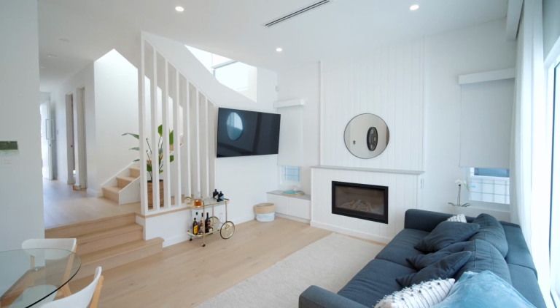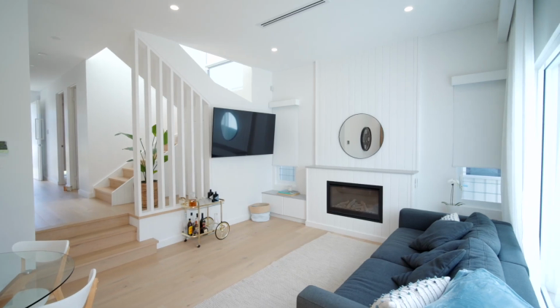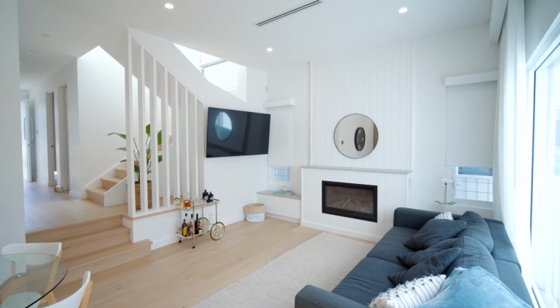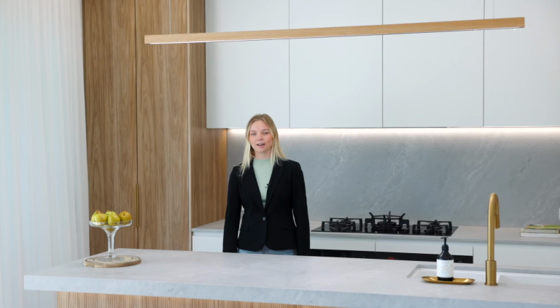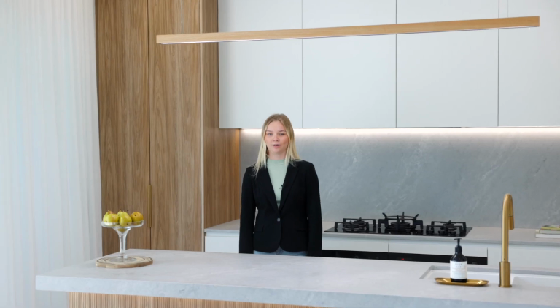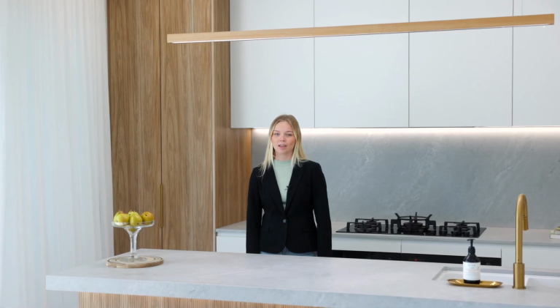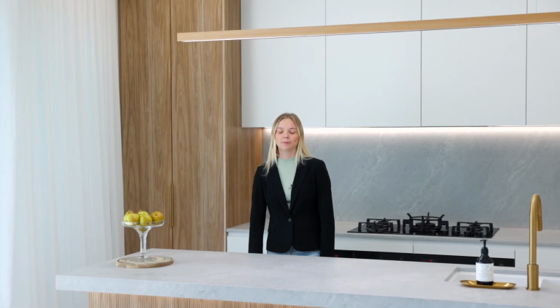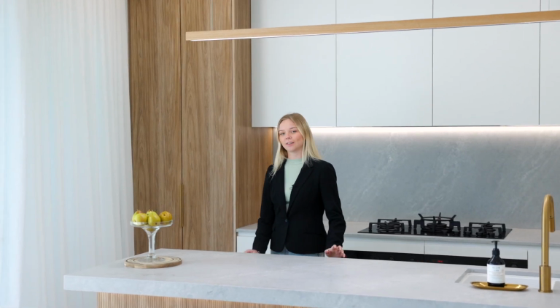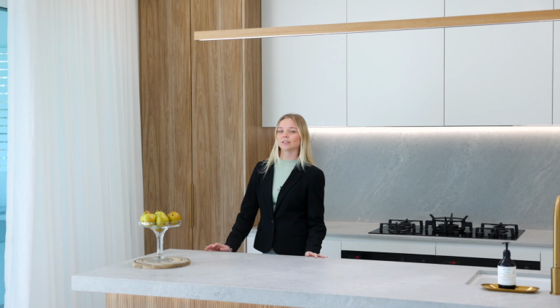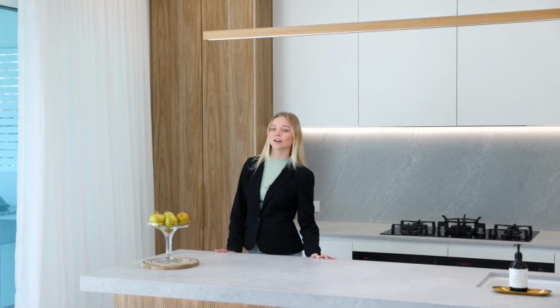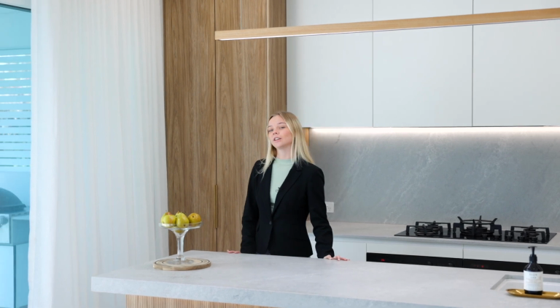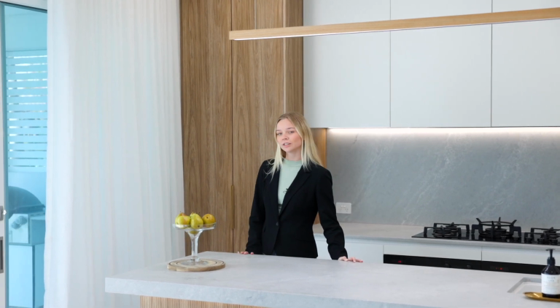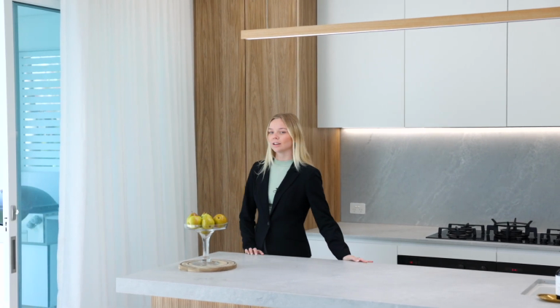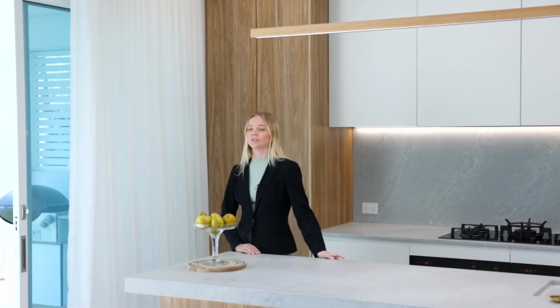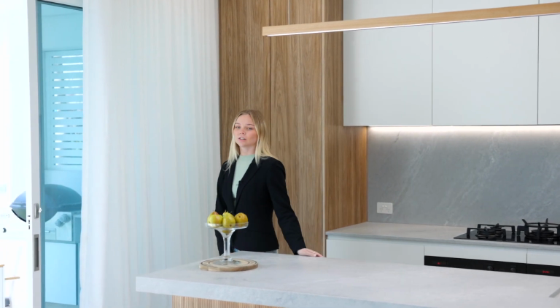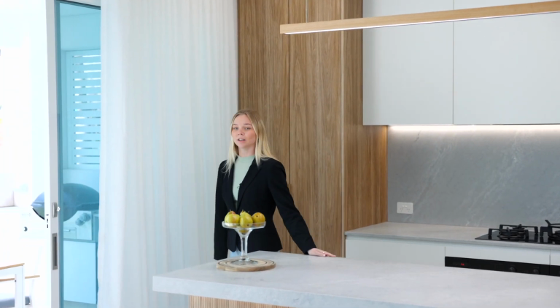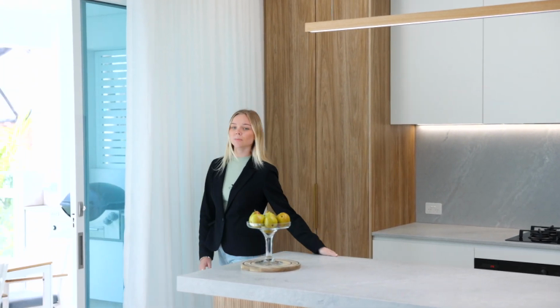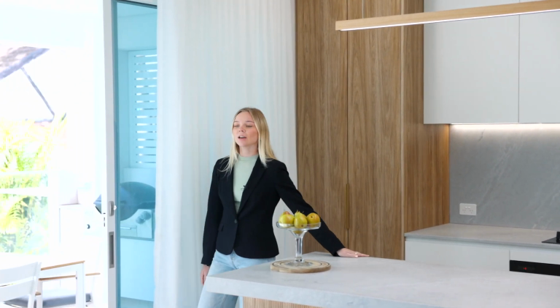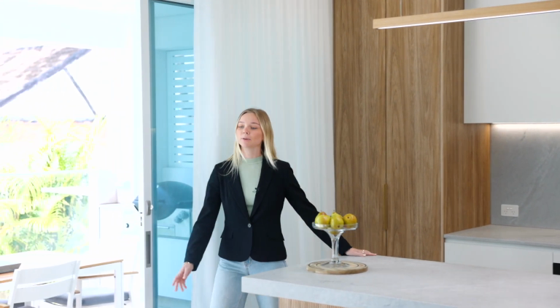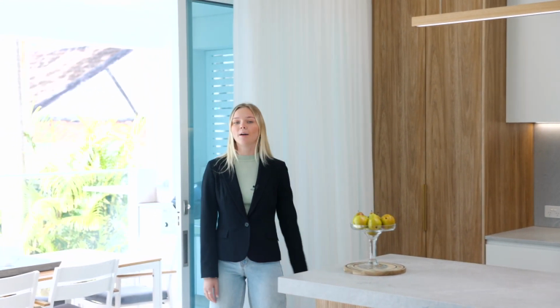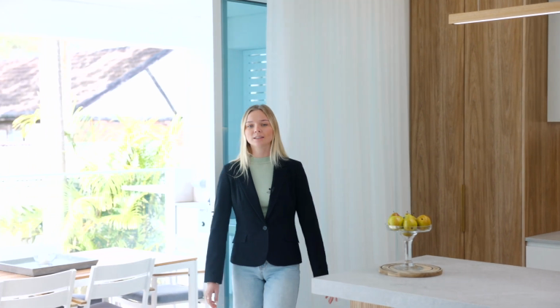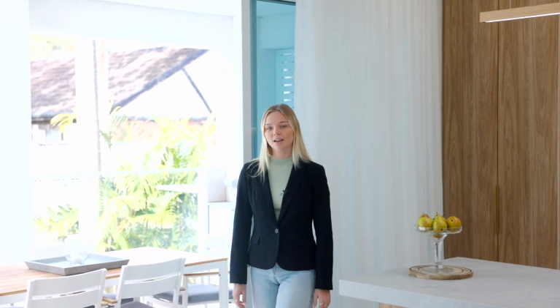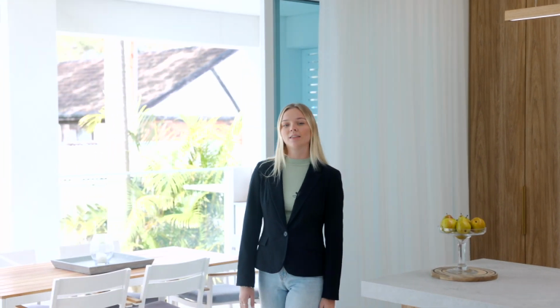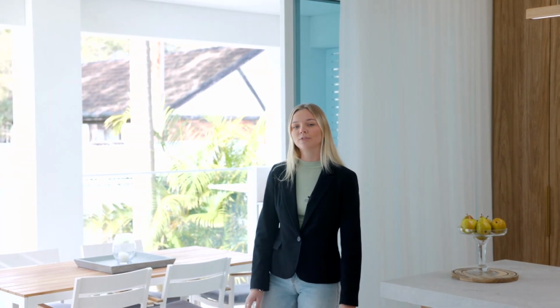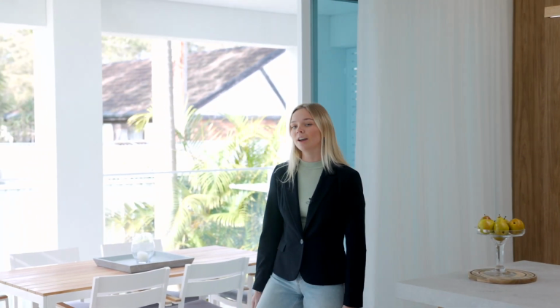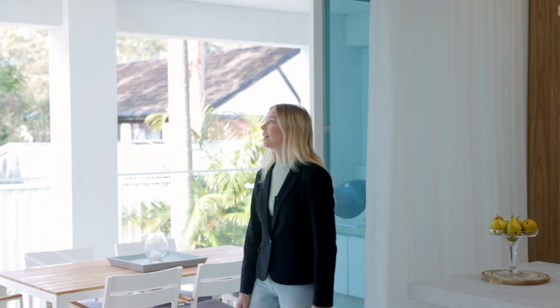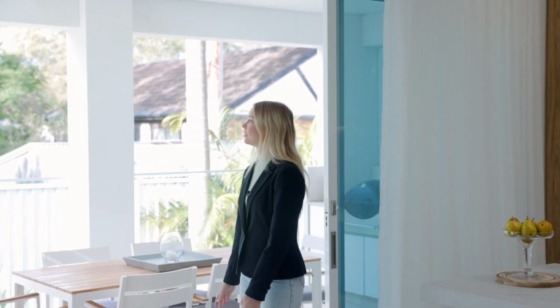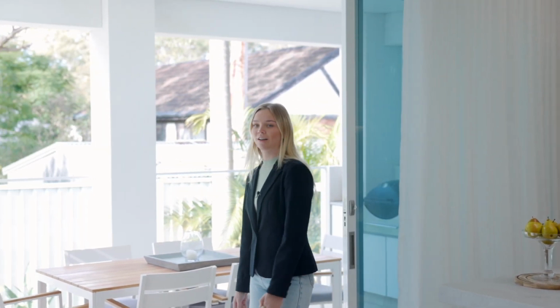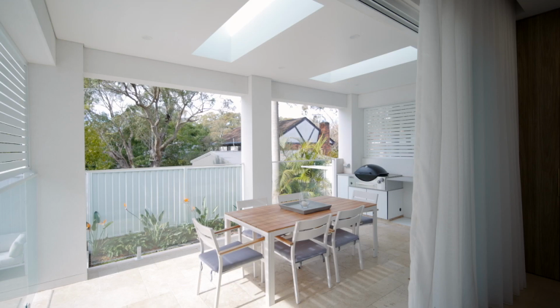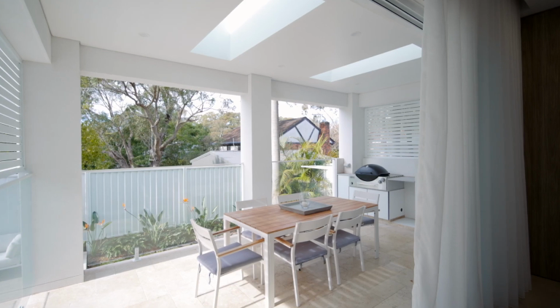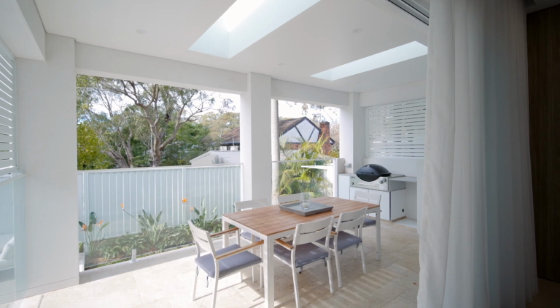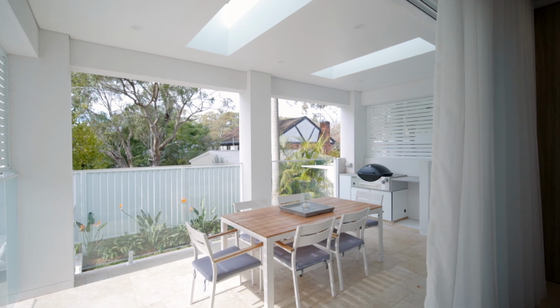I love the natural light in this home. The builders have added lots of luxury inclusions such as feature stone bench tops, the inbuilt fireplace, and I love the flow out to the outdoor undercover alfresco backyard and pool.